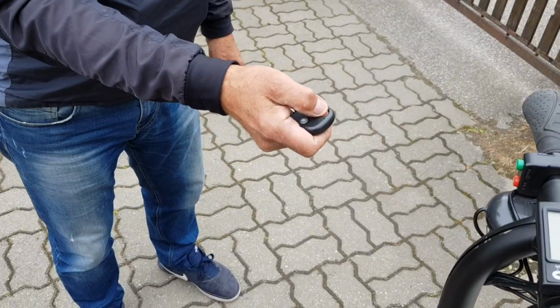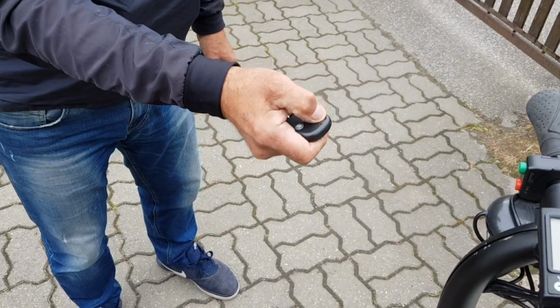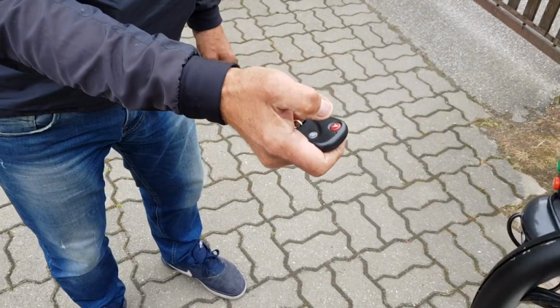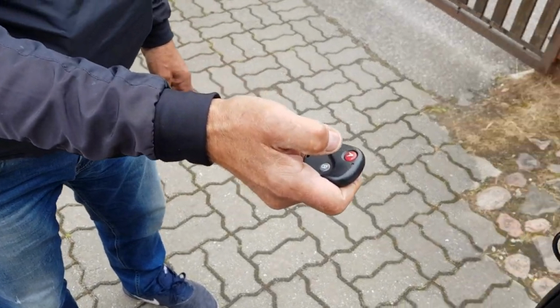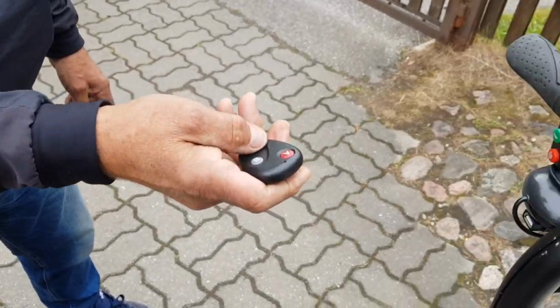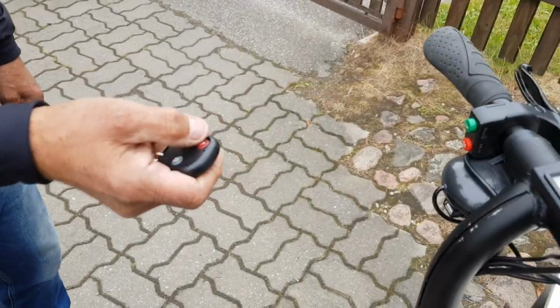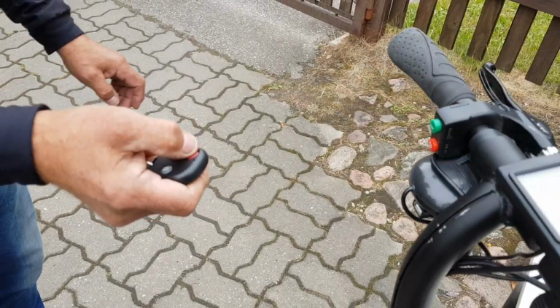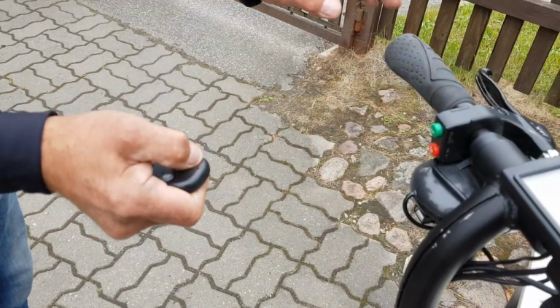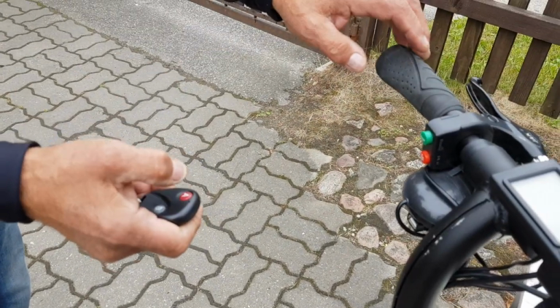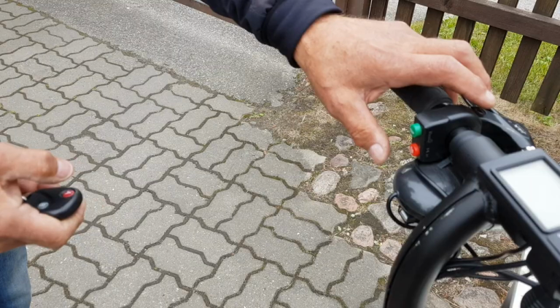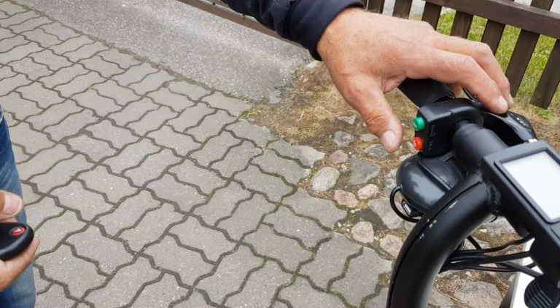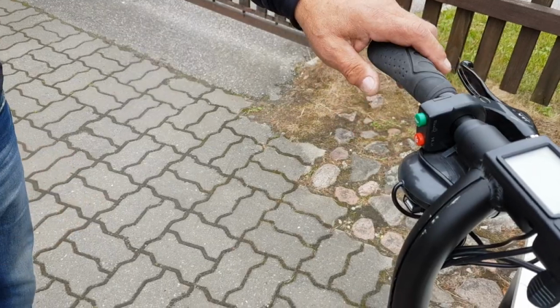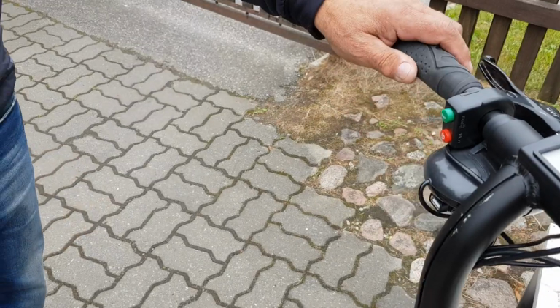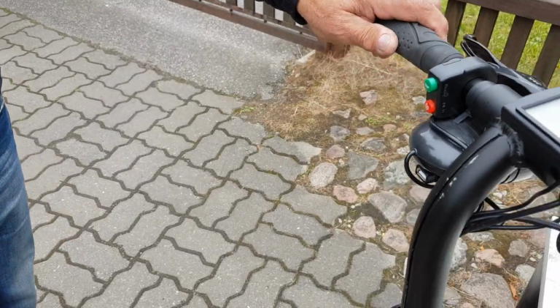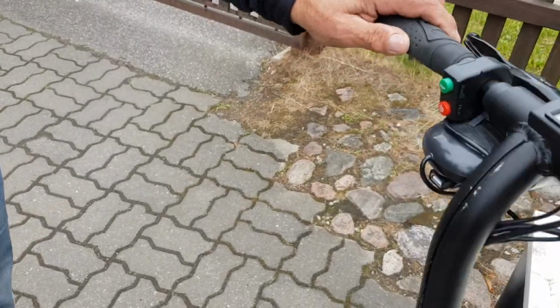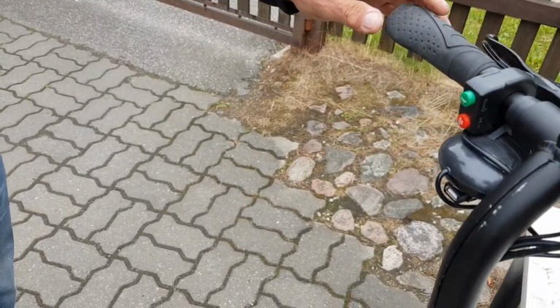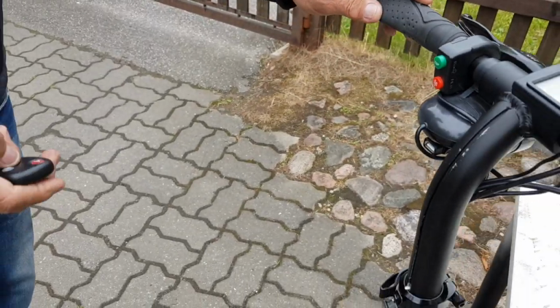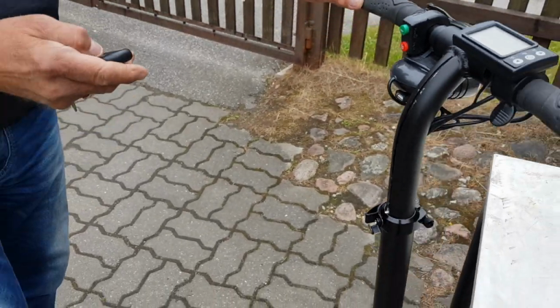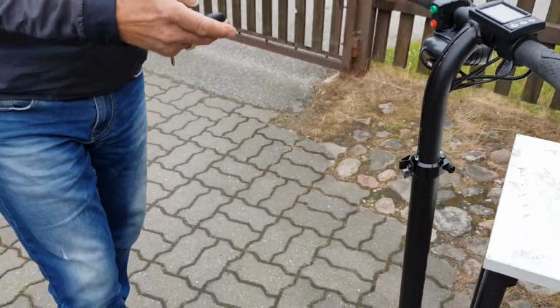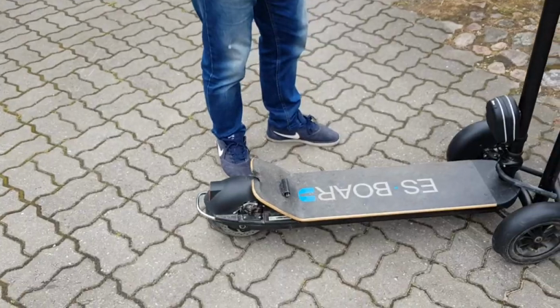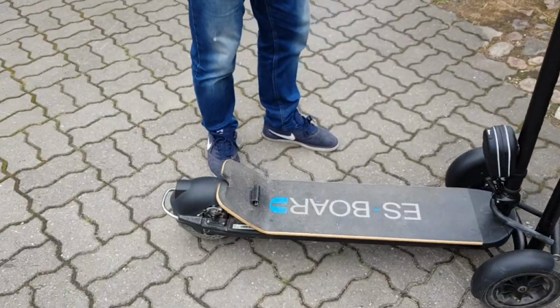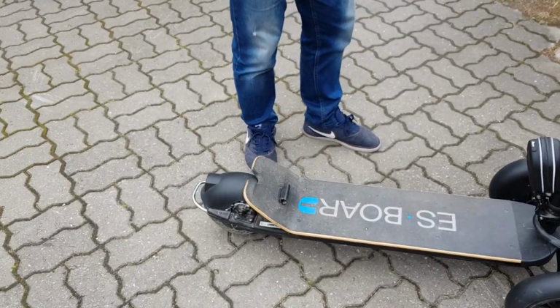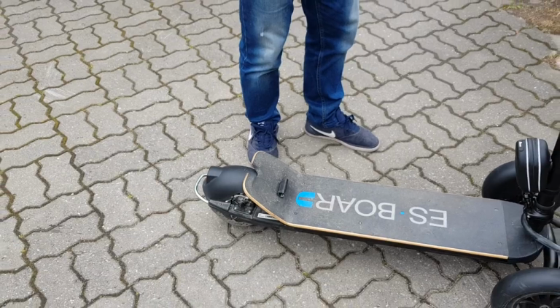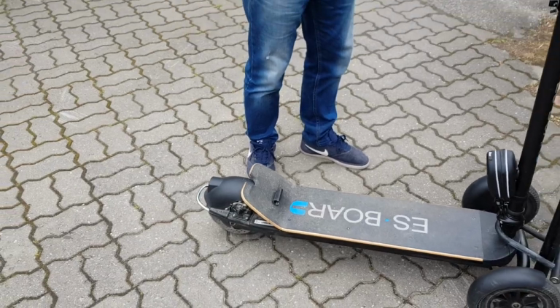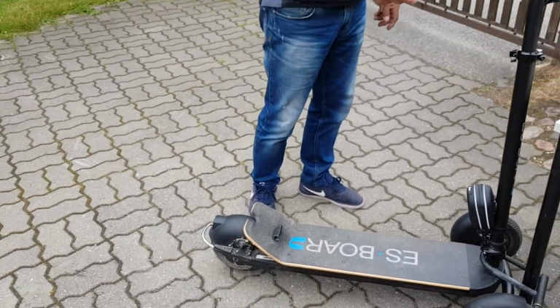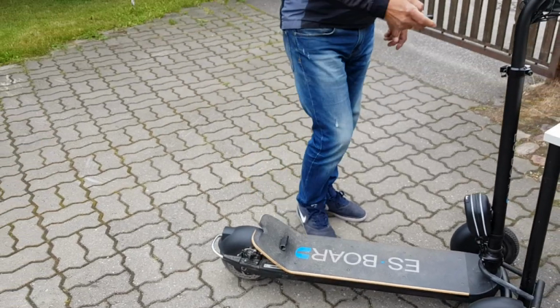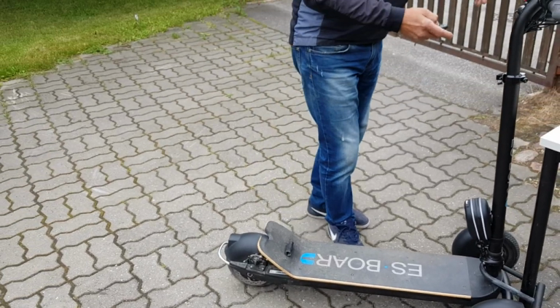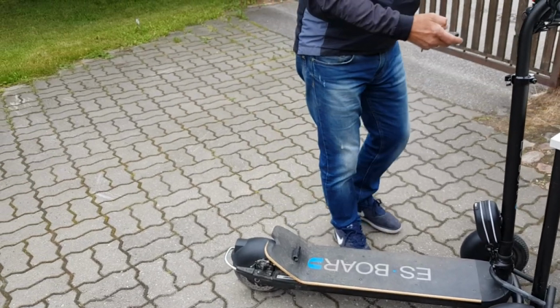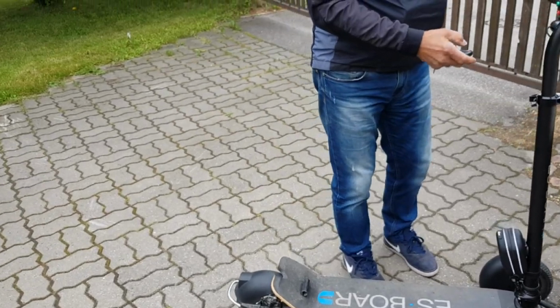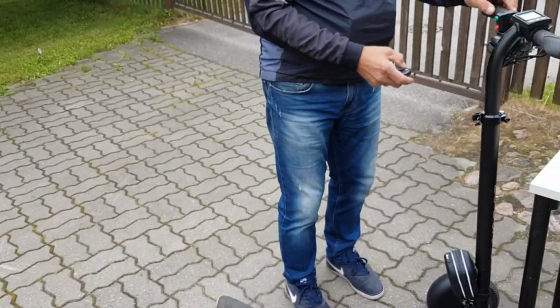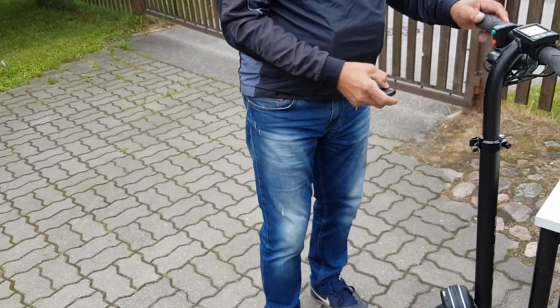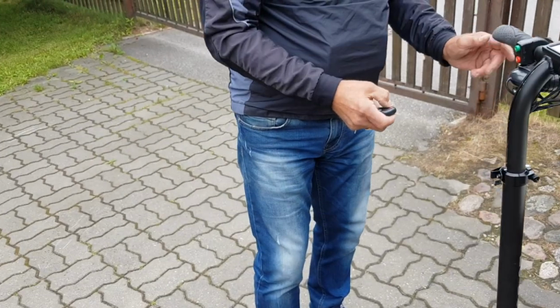There is also a security alarm installed. If it's moved, the alarm goes on.